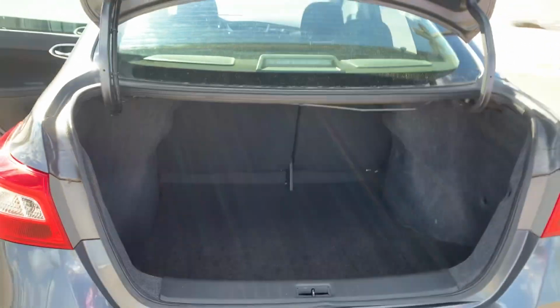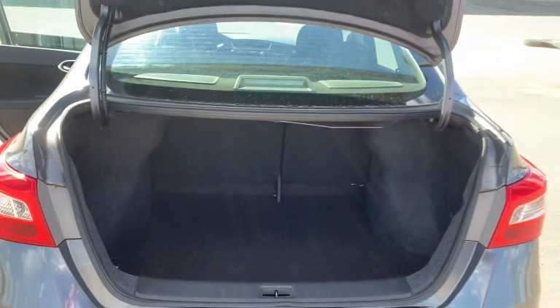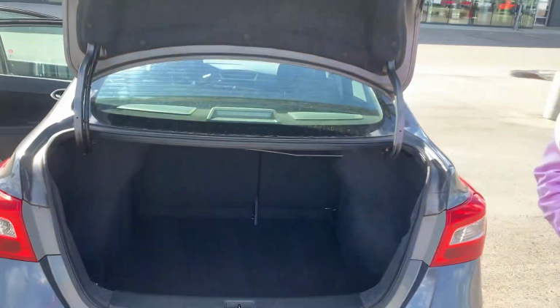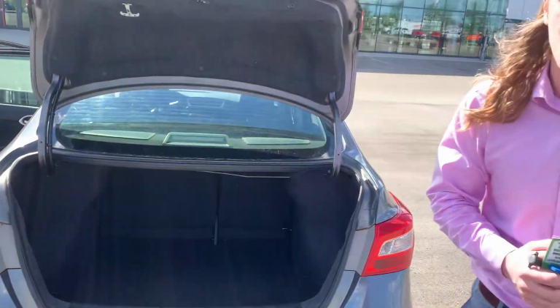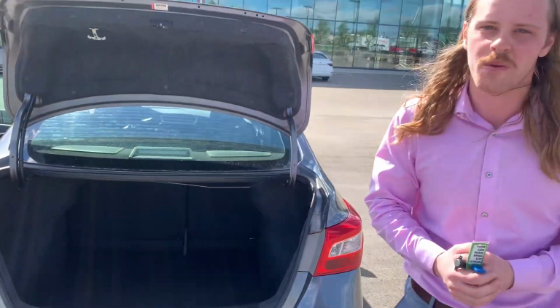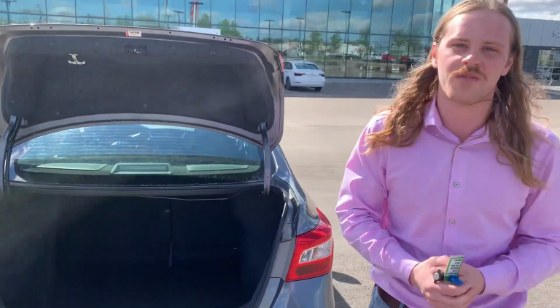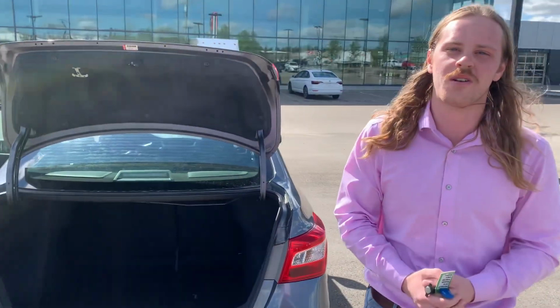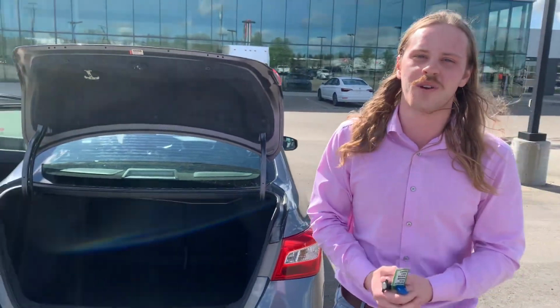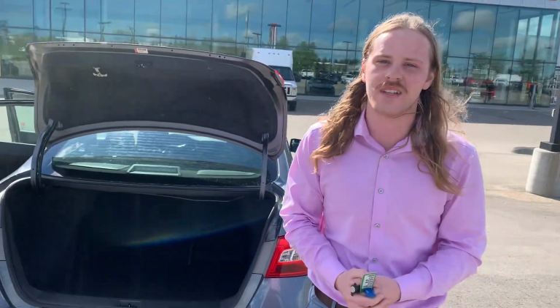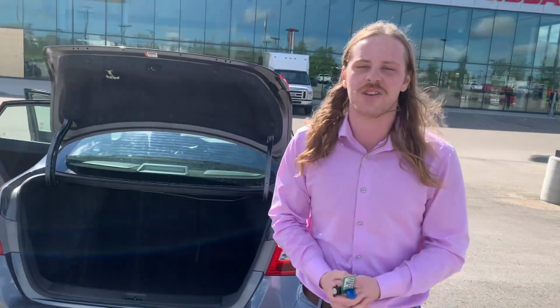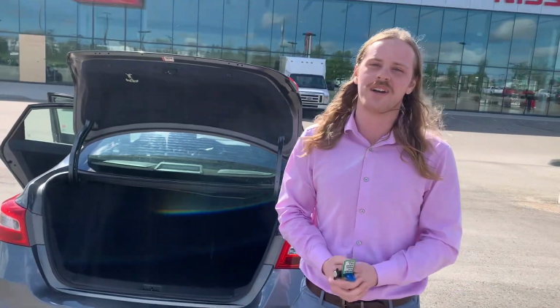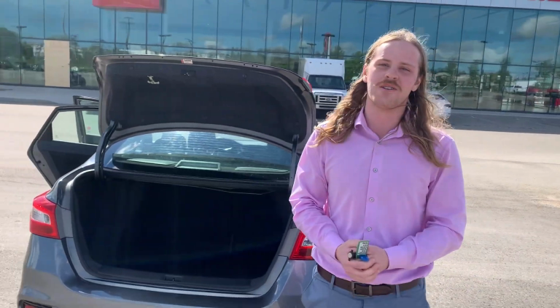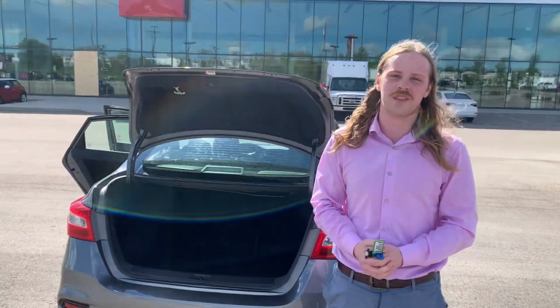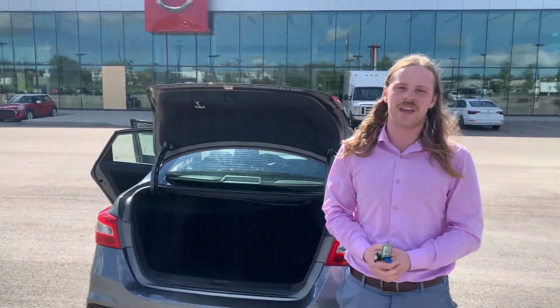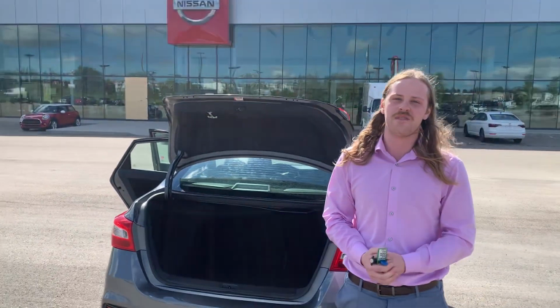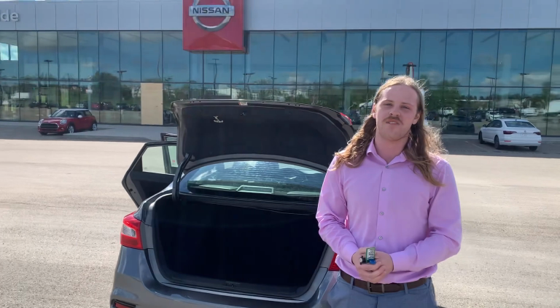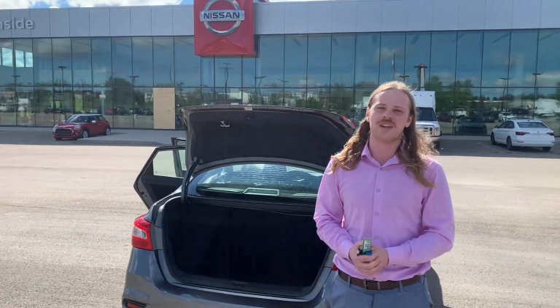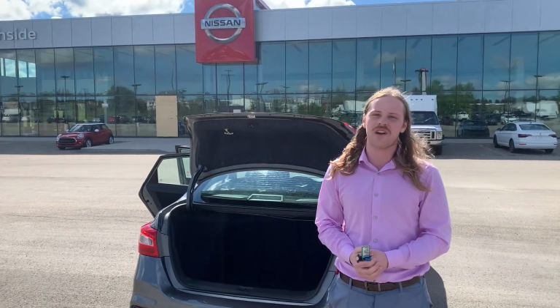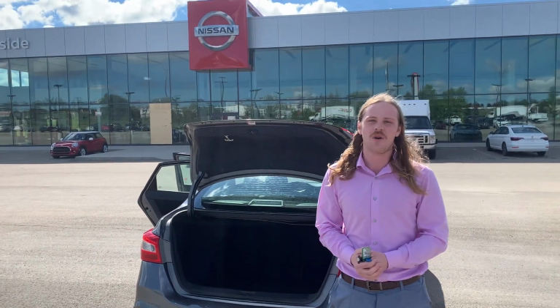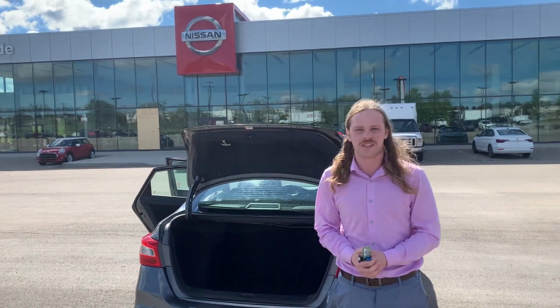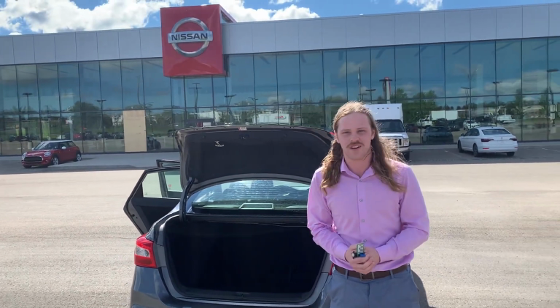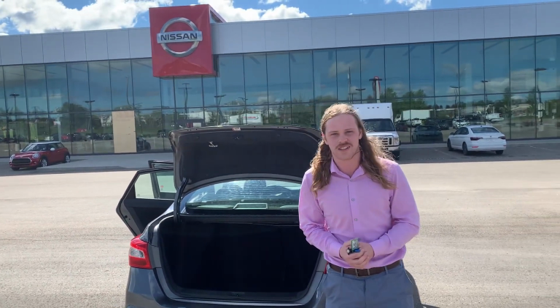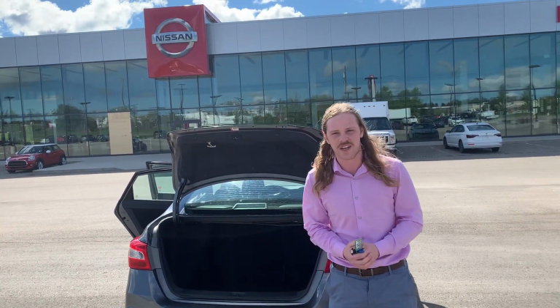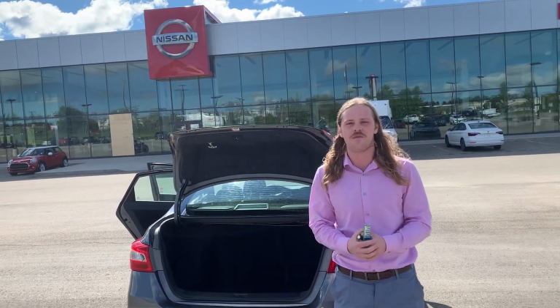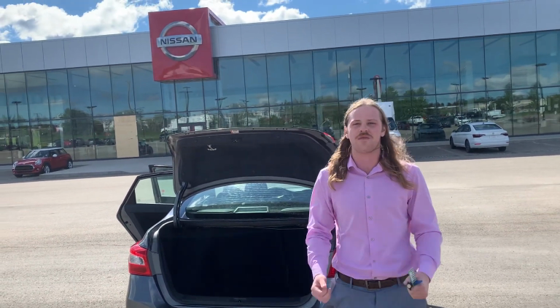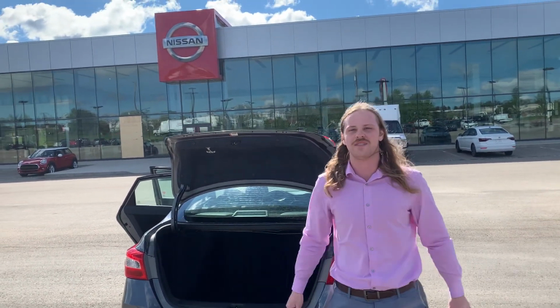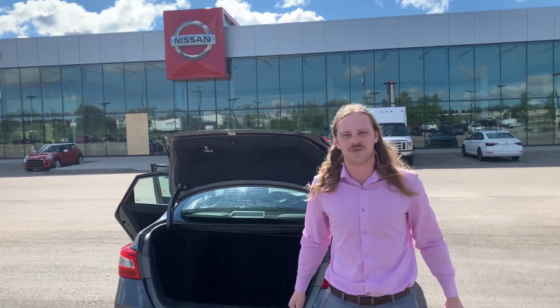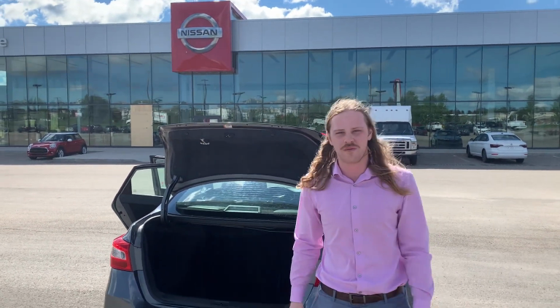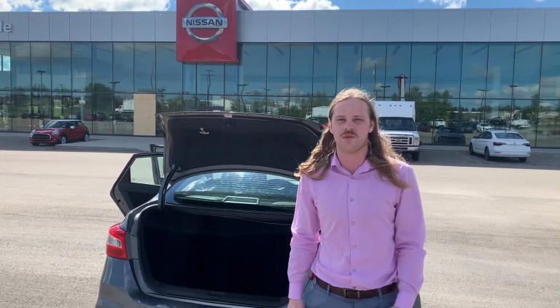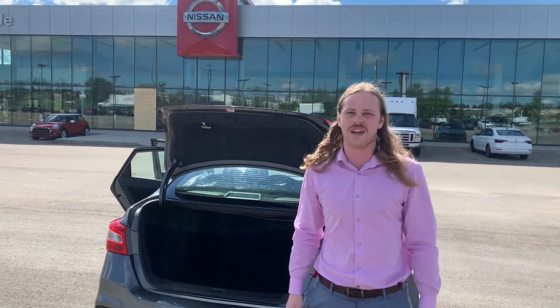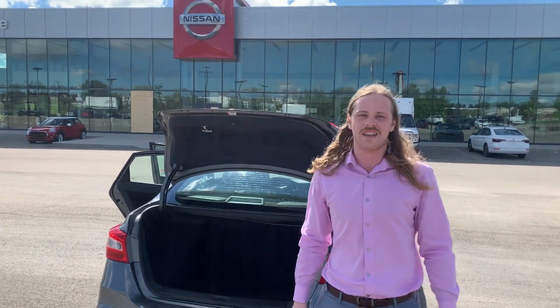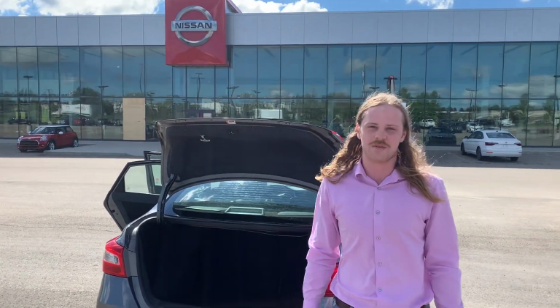I'd love to show you more about this vehicle in person, so come on down to 13855 Manning Drive. Just give us a call at 780-456-1449. Thank you, Smith.